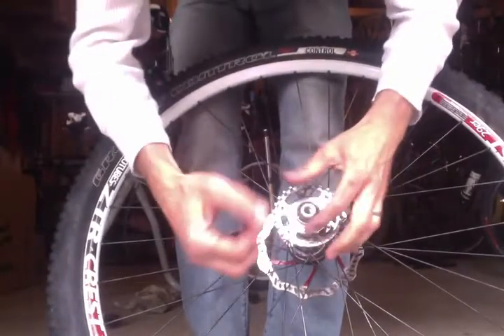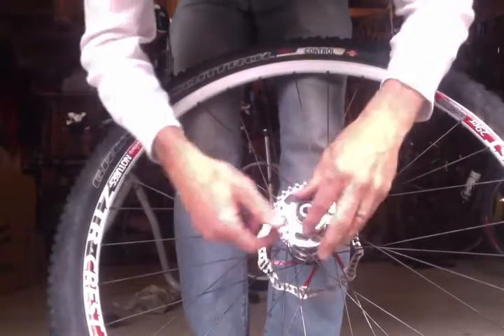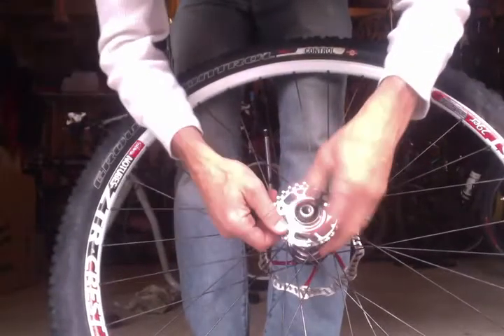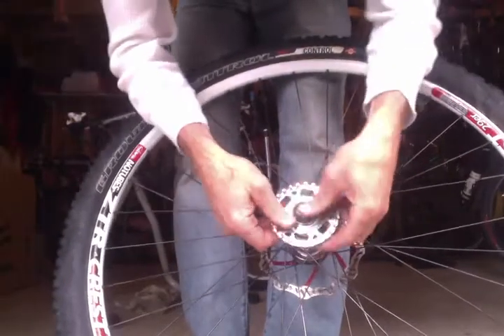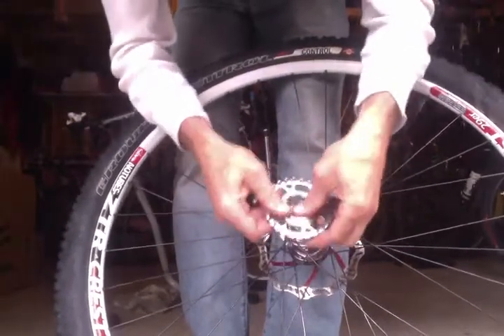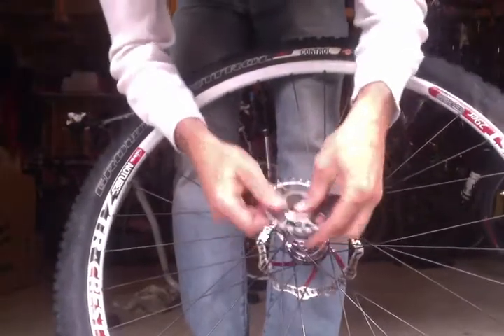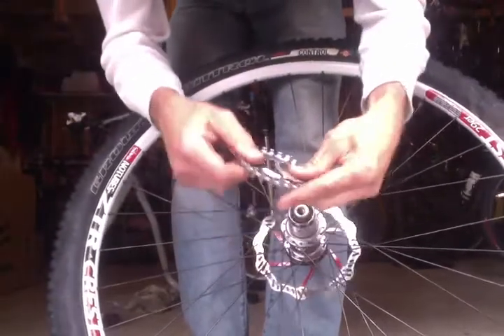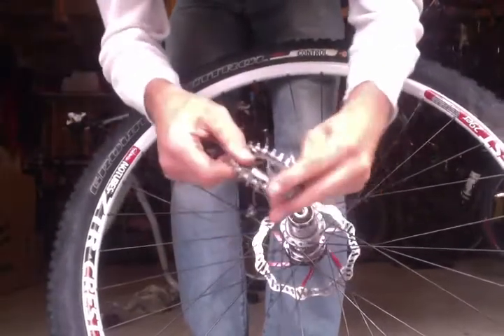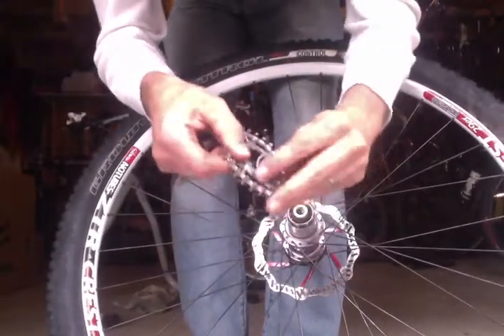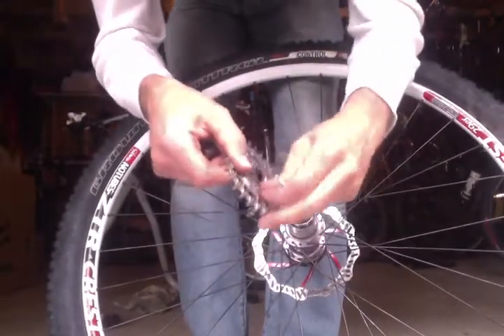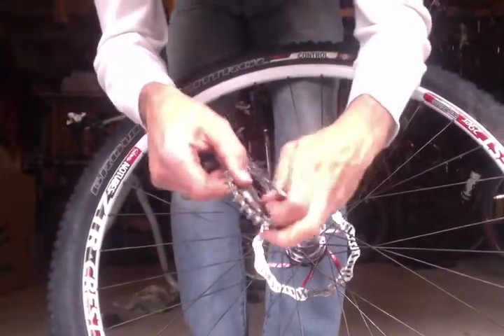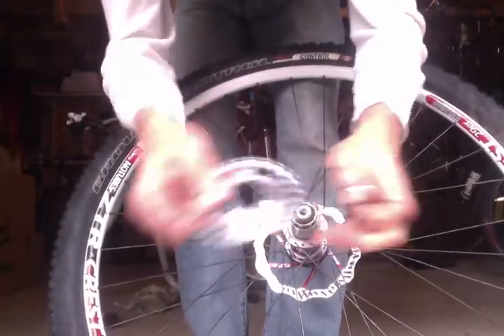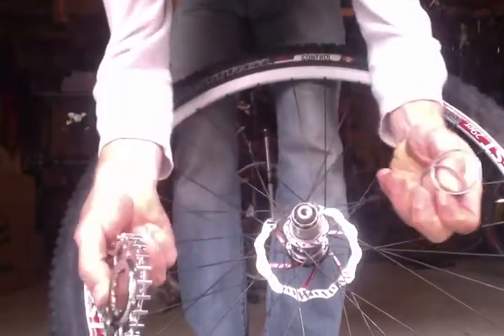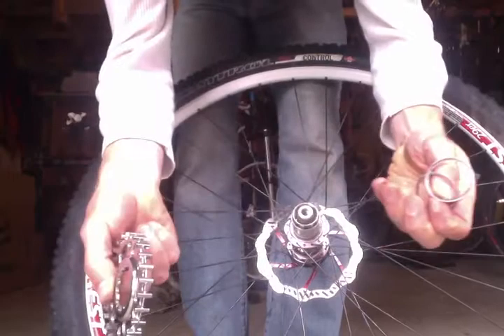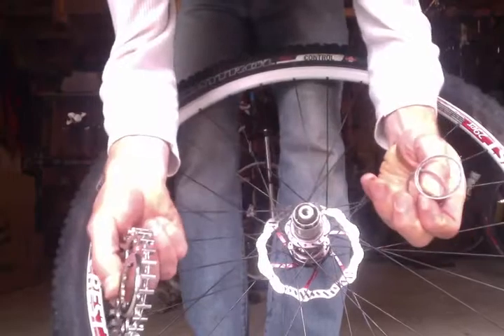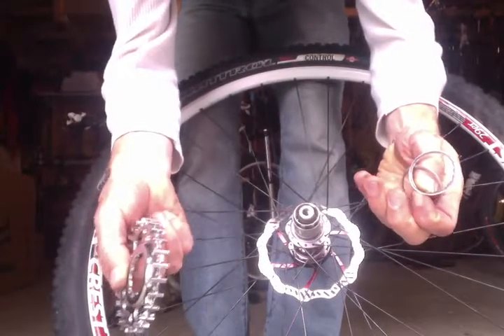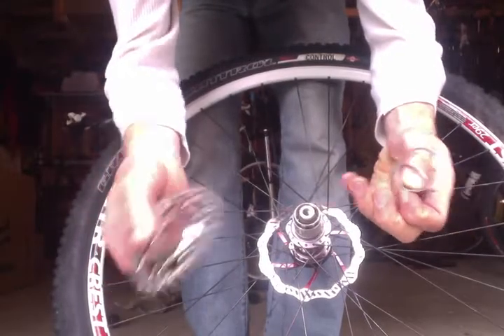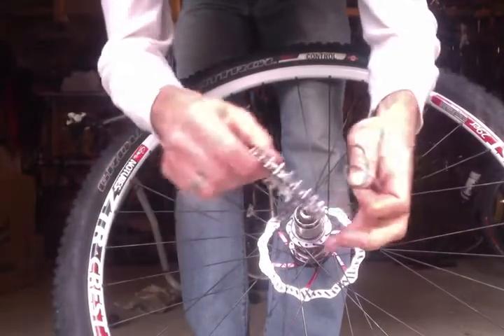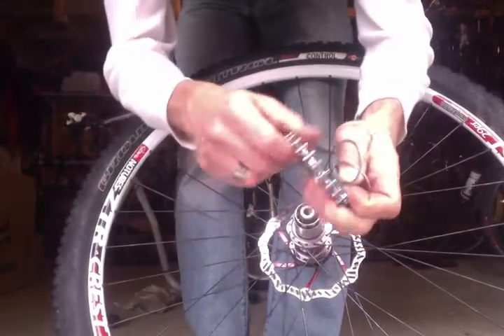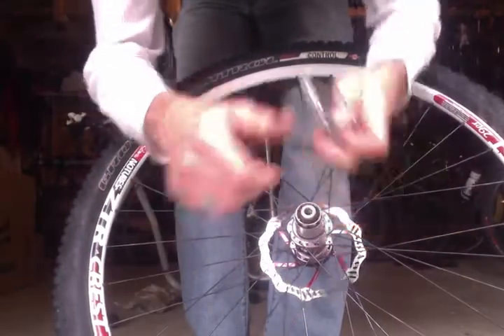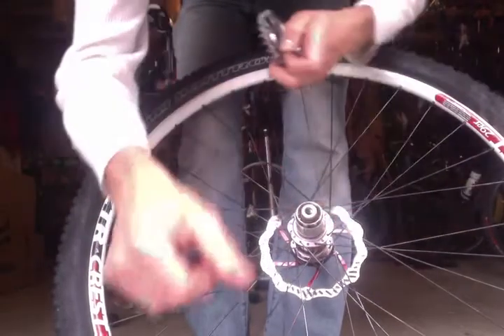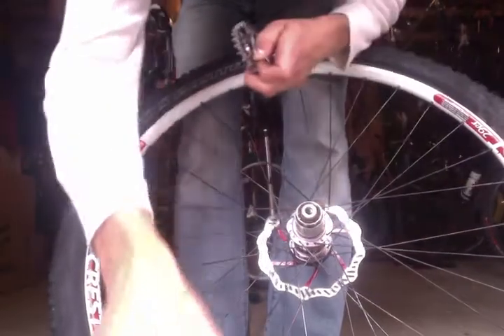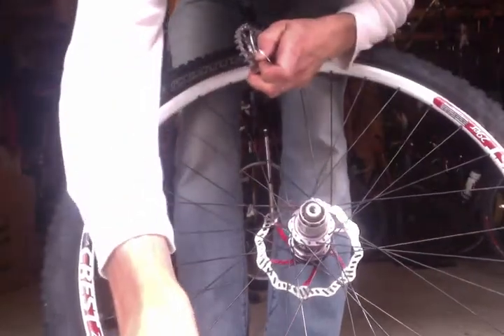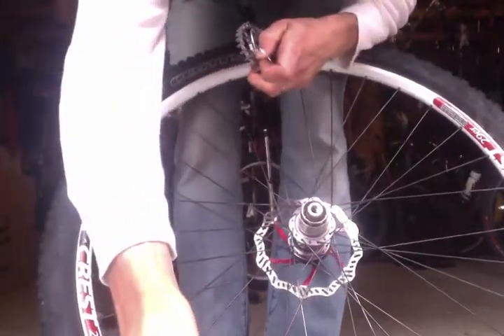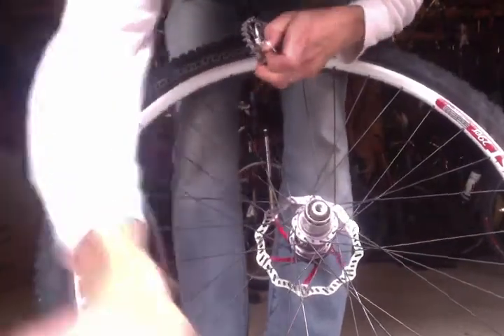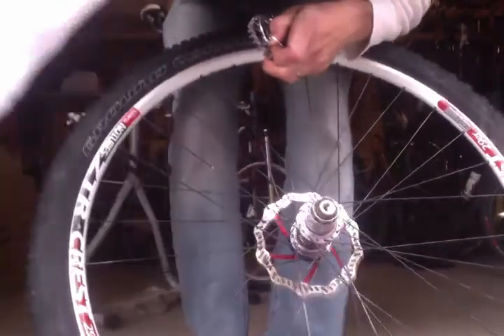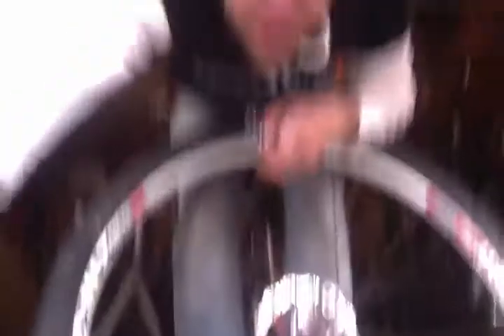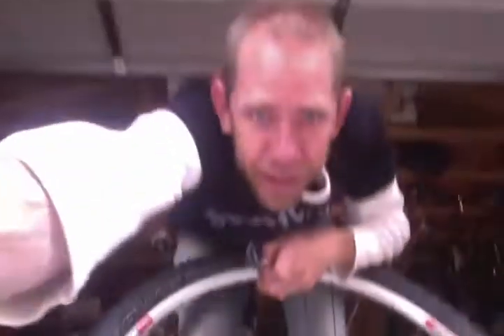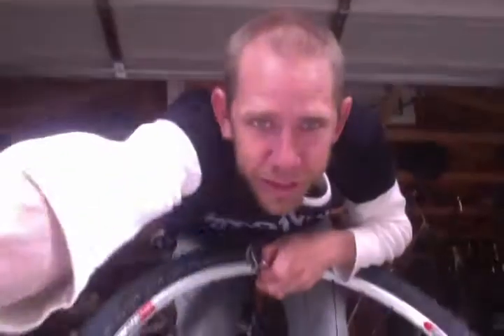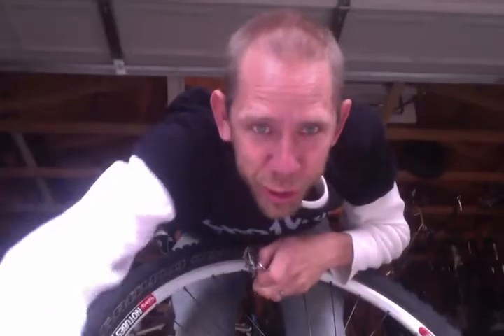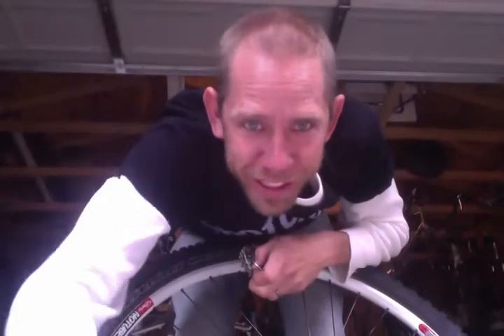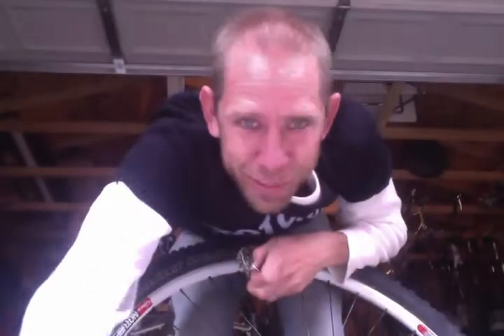So here's my spacers and here's my cog. Hope that helps. Enjoy your single speed.